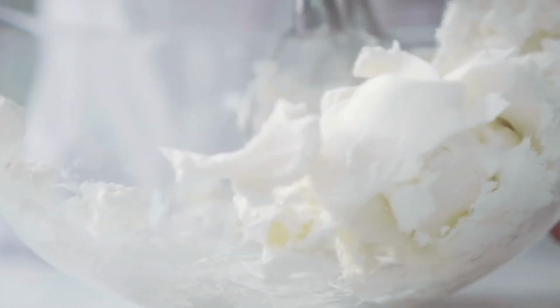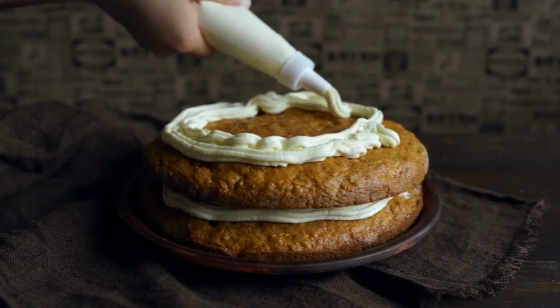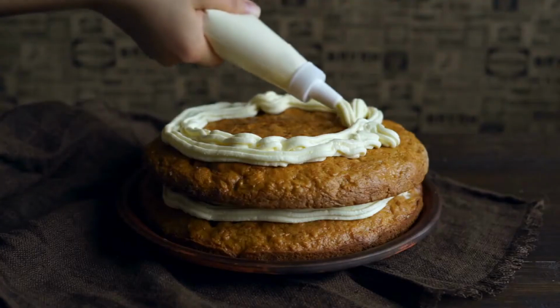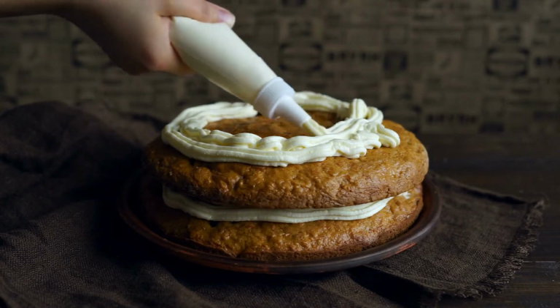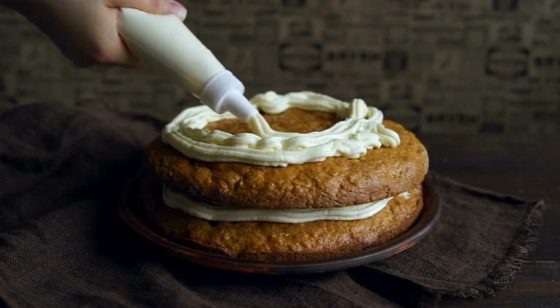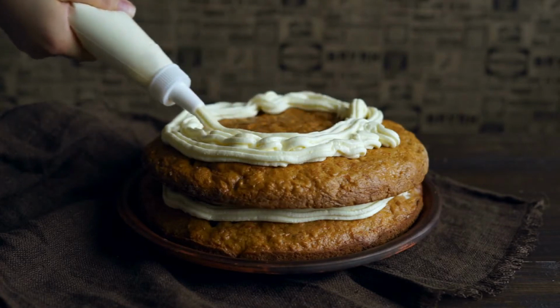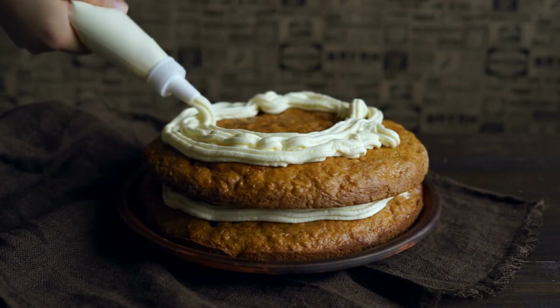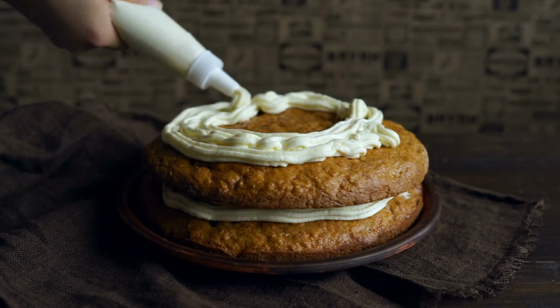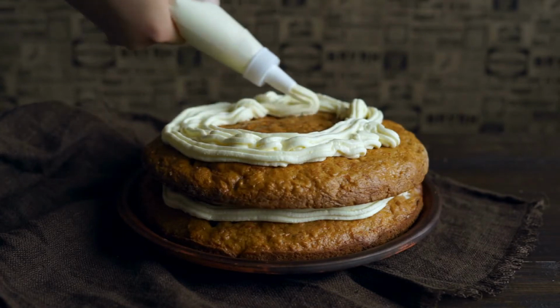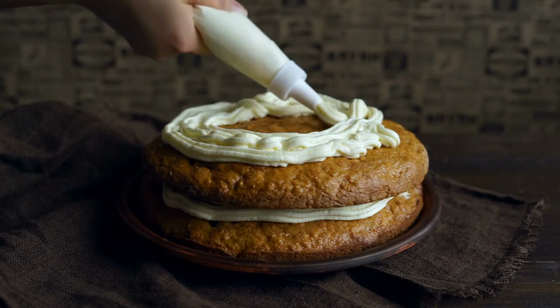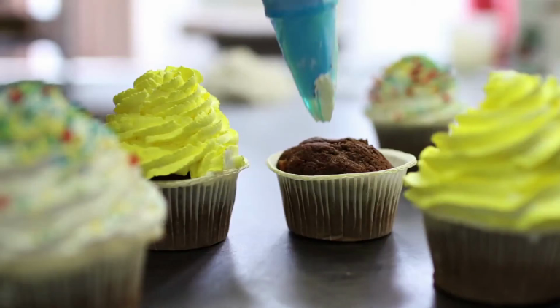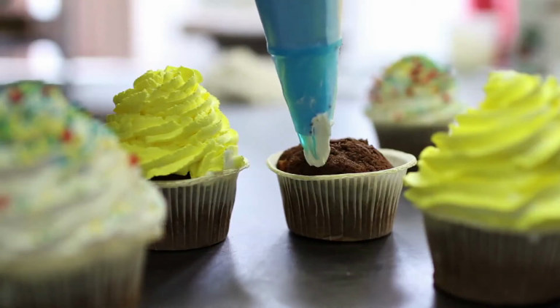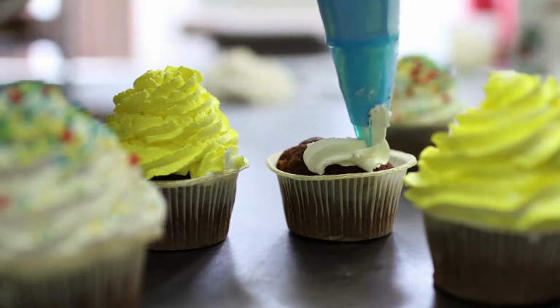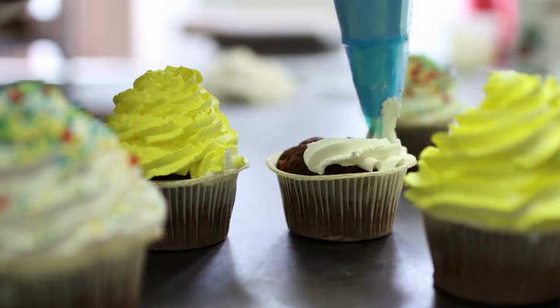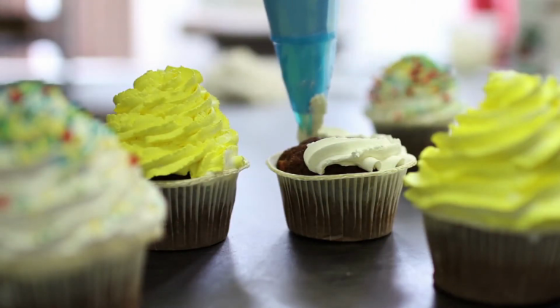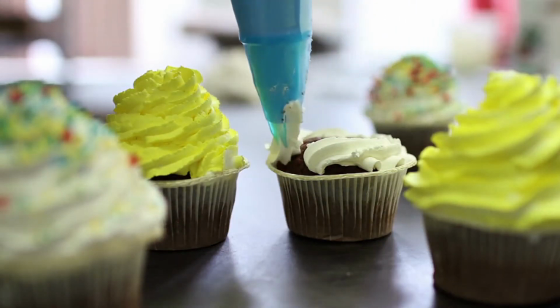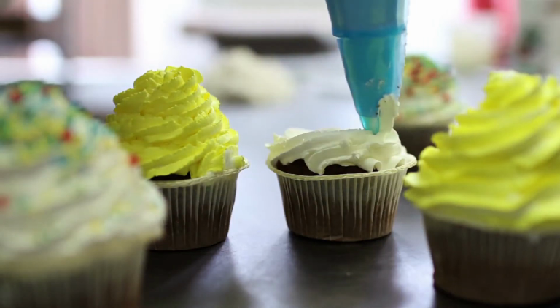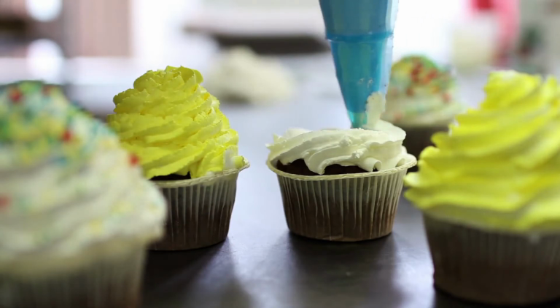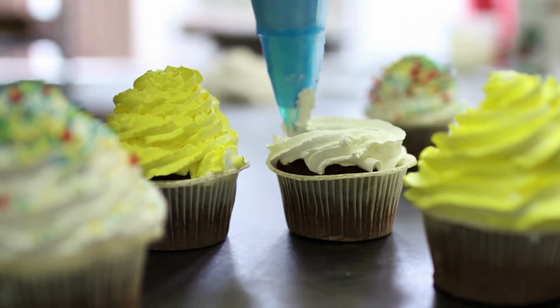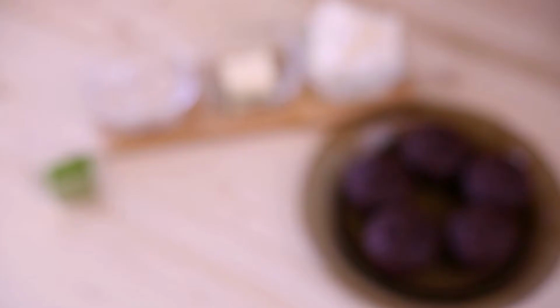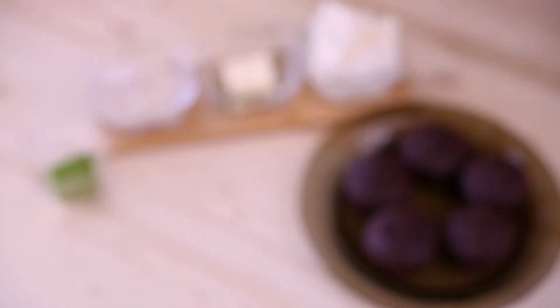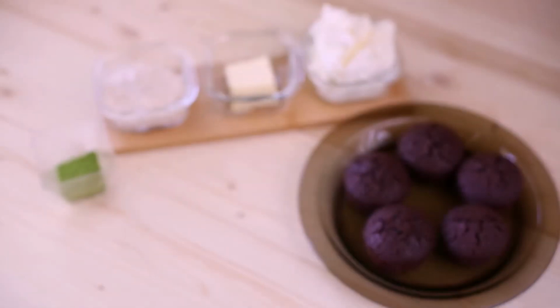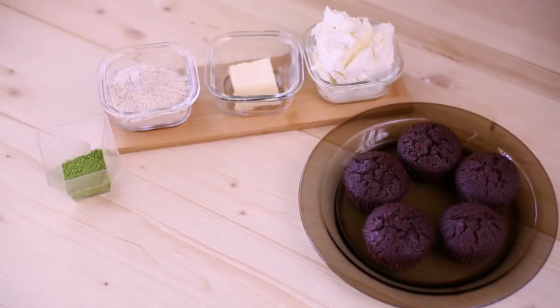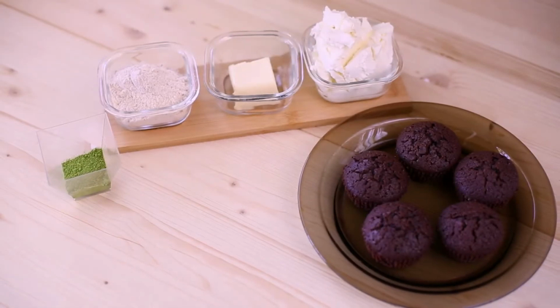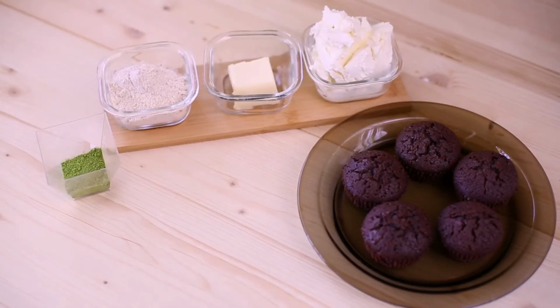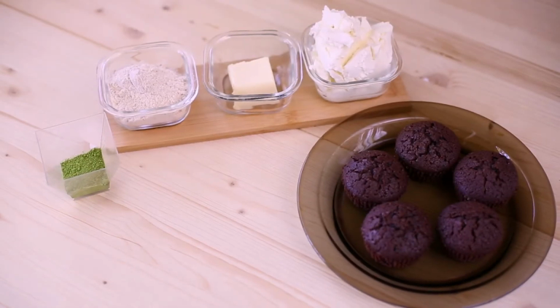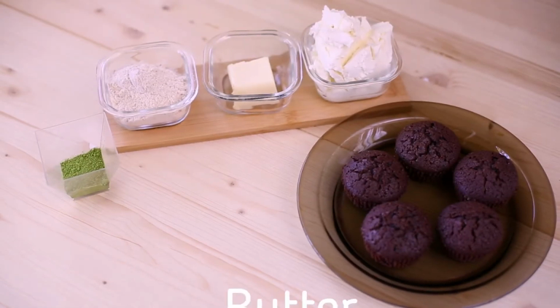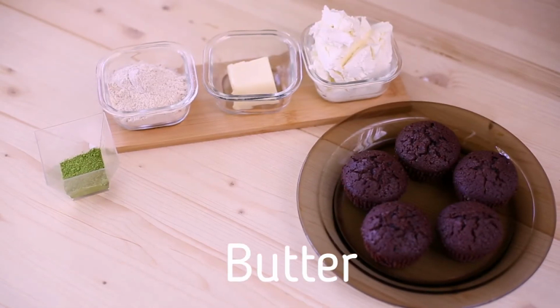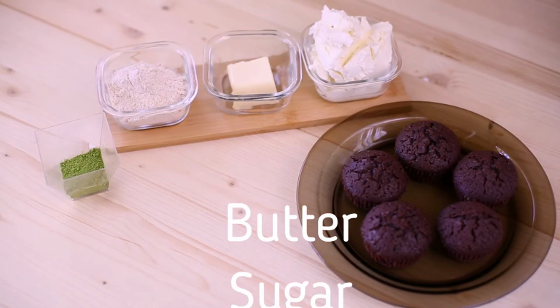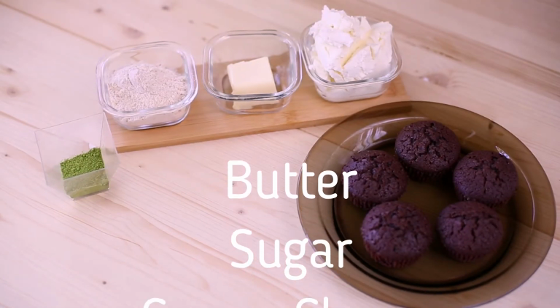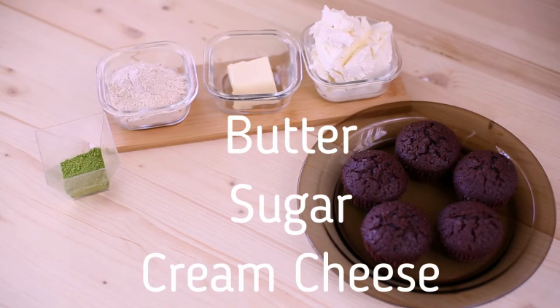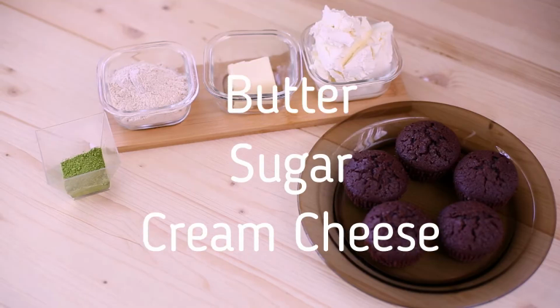Cream cheese frosting is fantastic on carrot cakes and cupcakes, and the classic version requires only three ingredients: butter, sugar, and cream cheese.